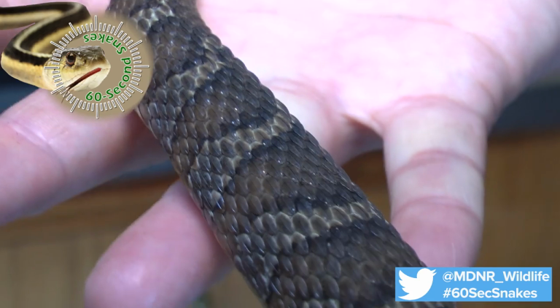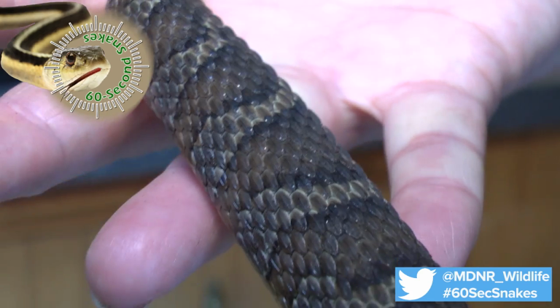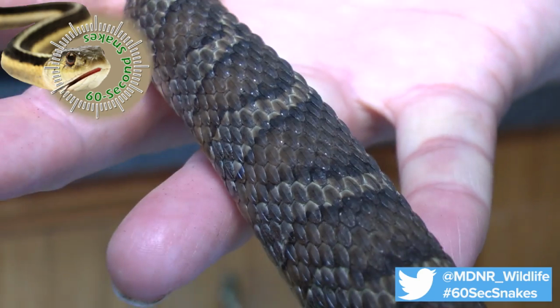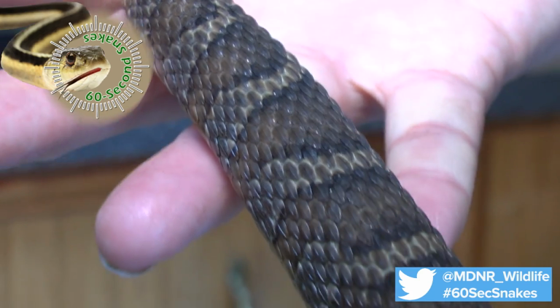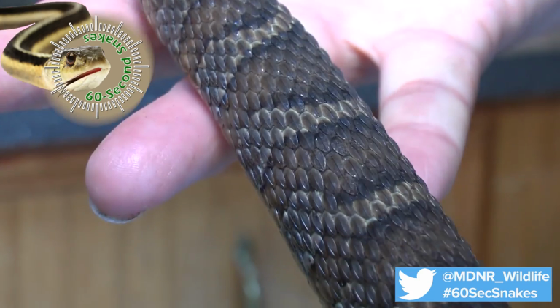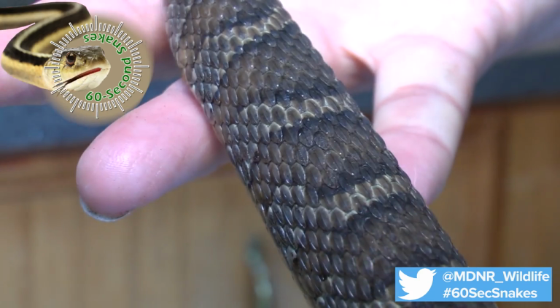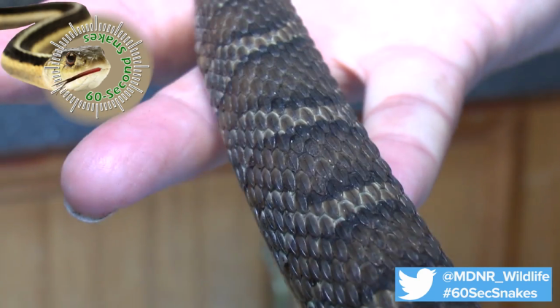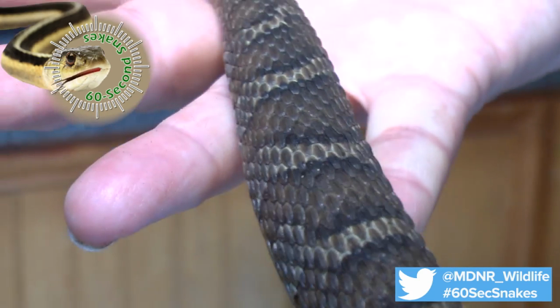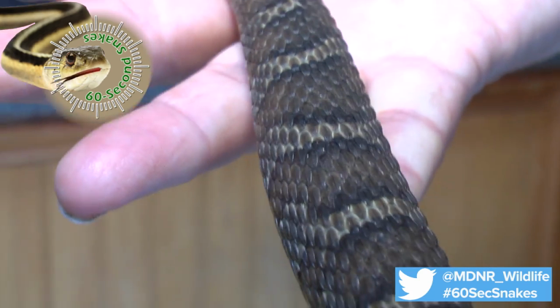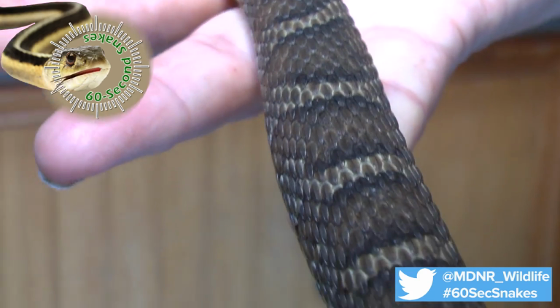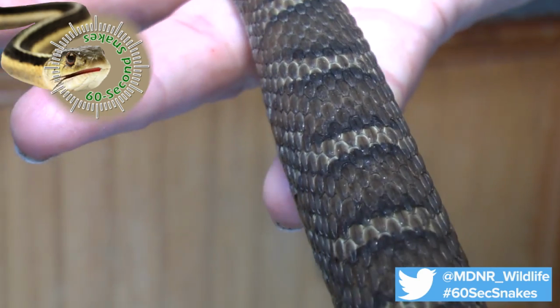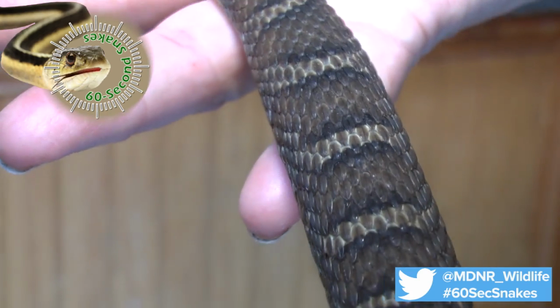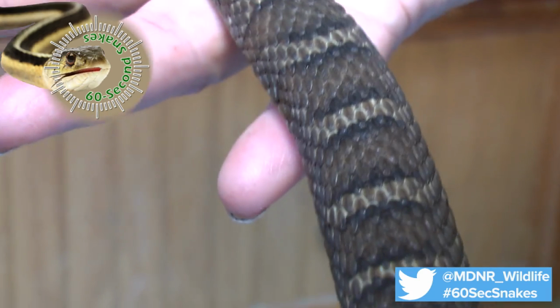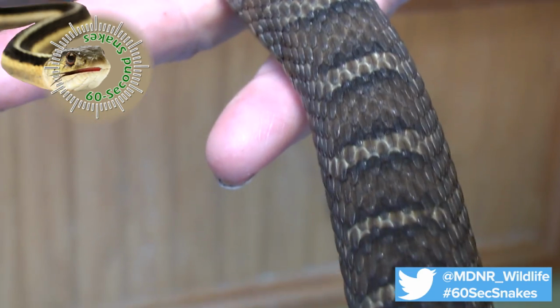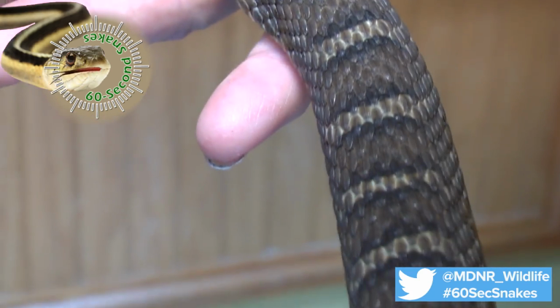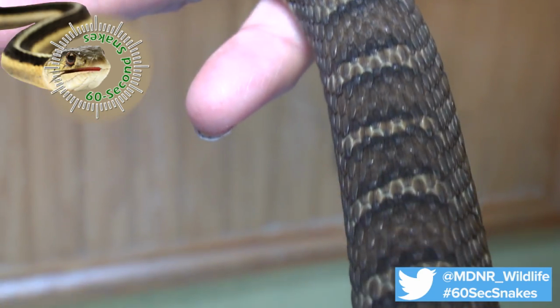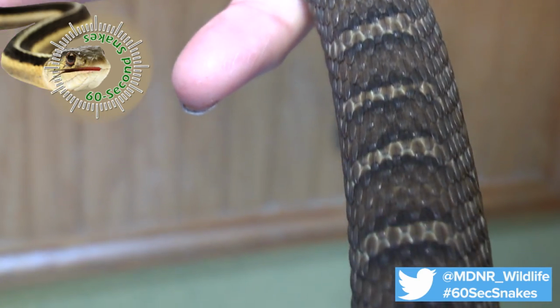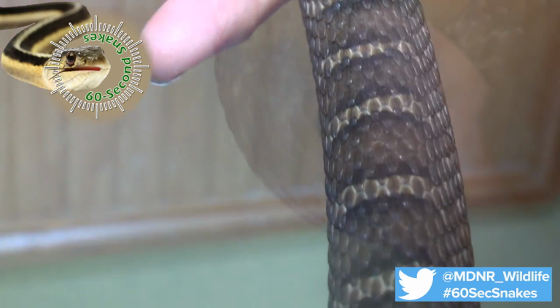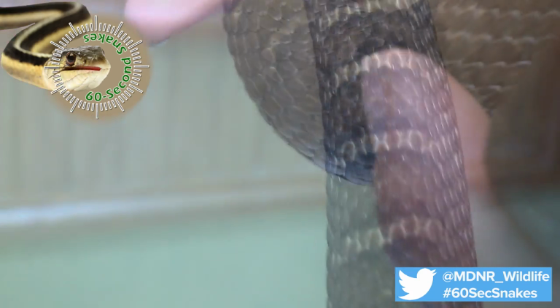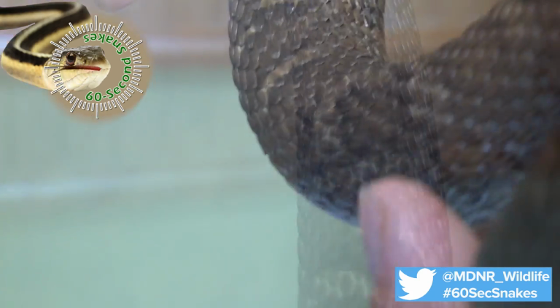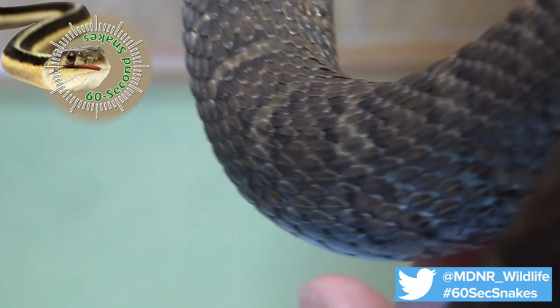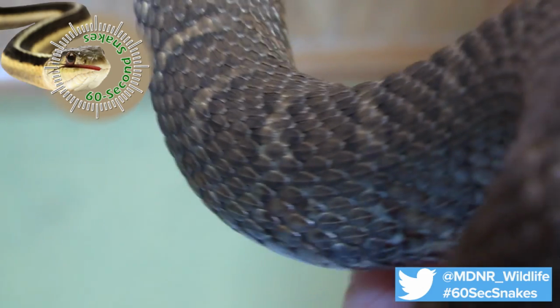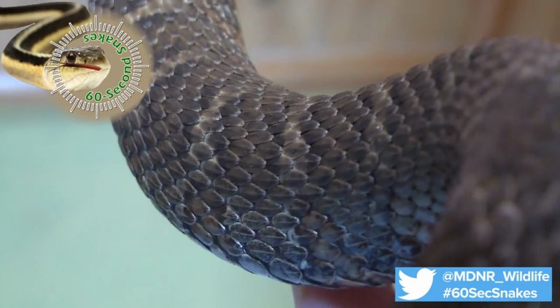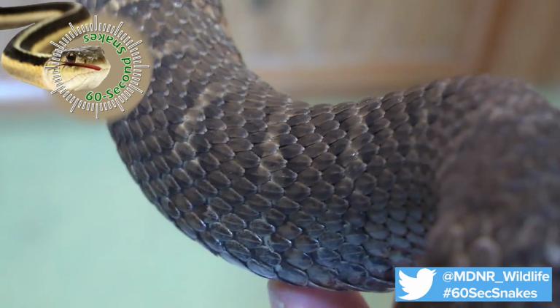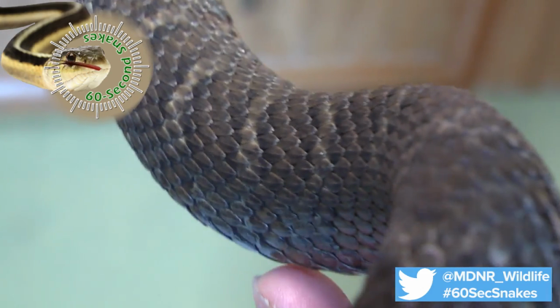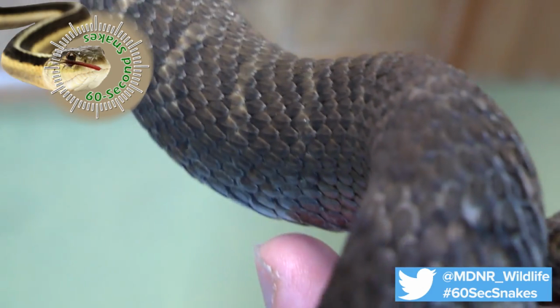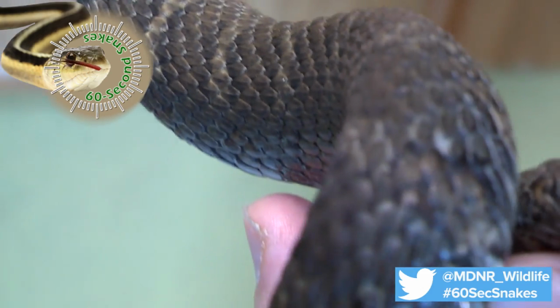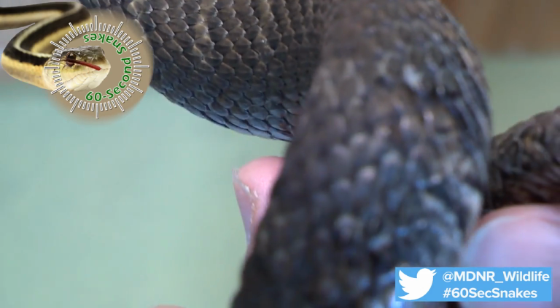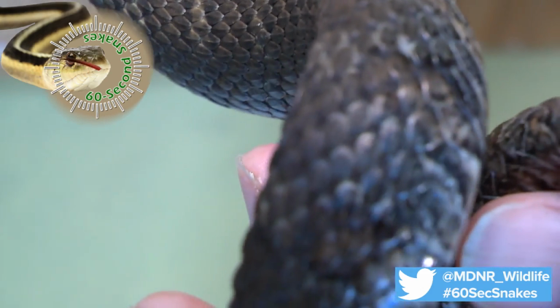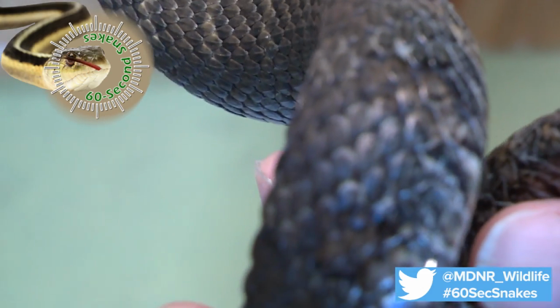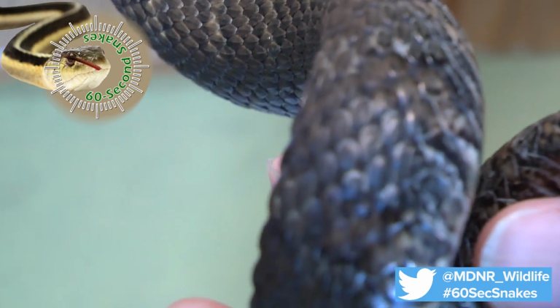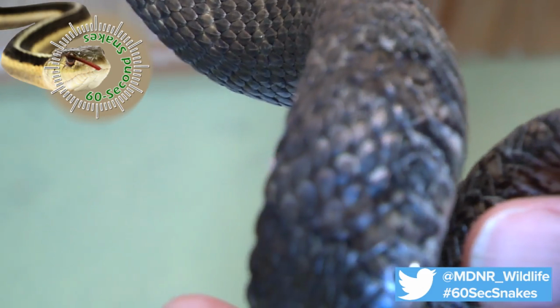Some people mistakenly call a water snake a water moccasin. However, water moccasins are not native to Michigan, and the northern water snake is neither venomous nor dangerous to people.